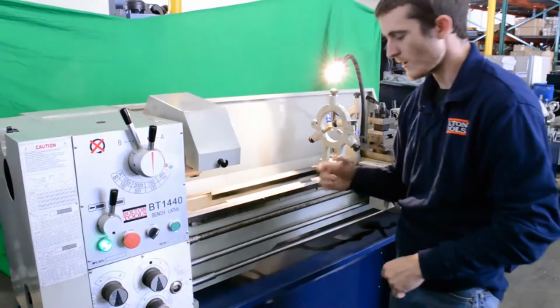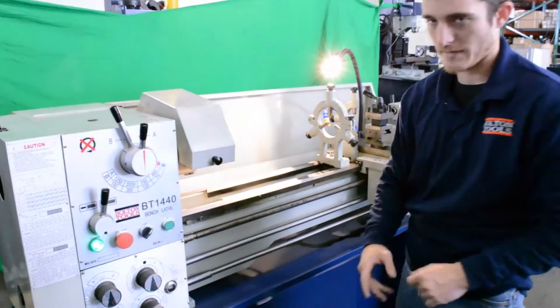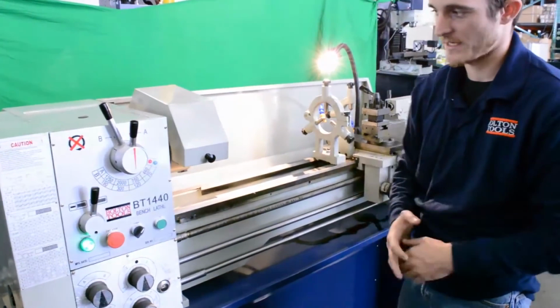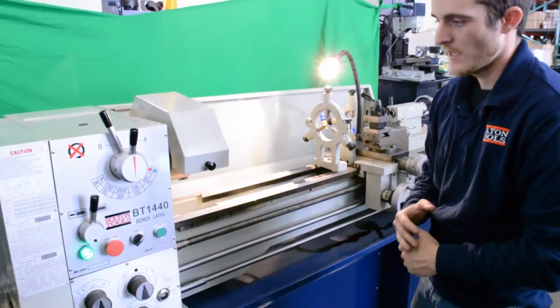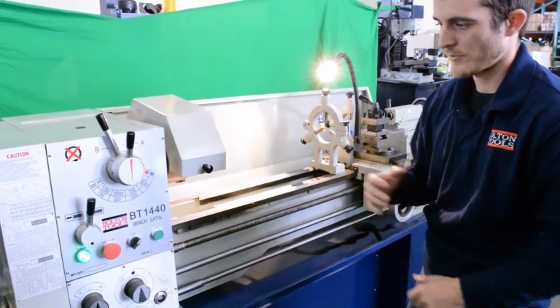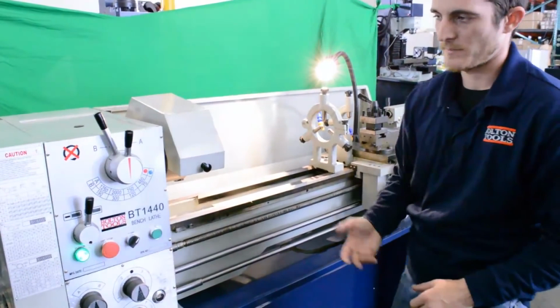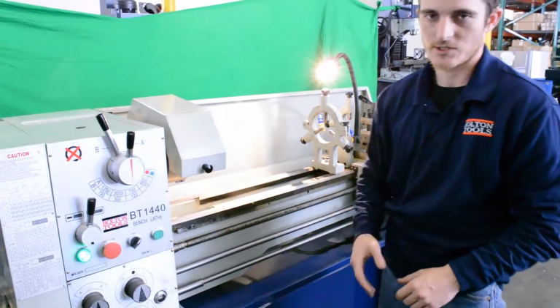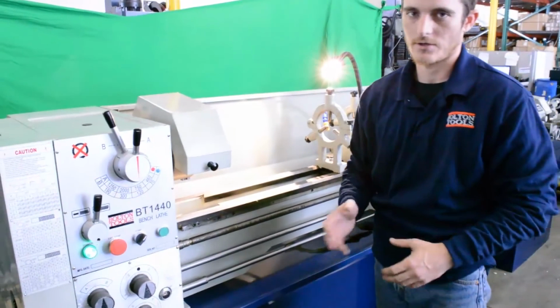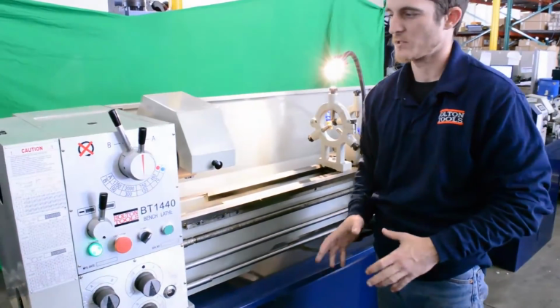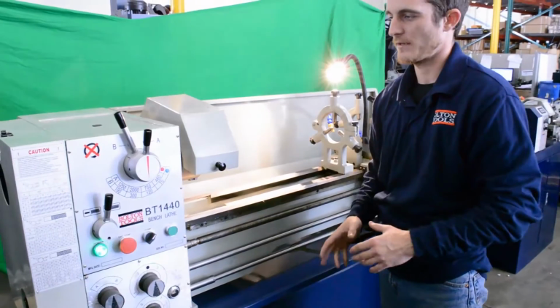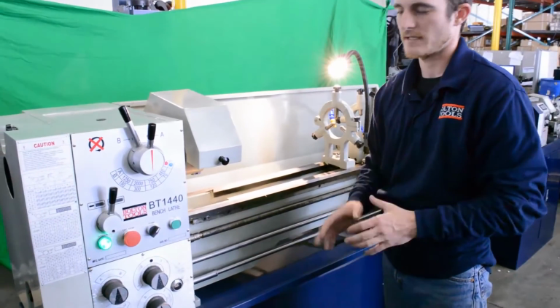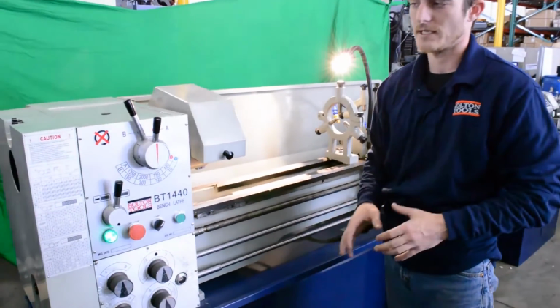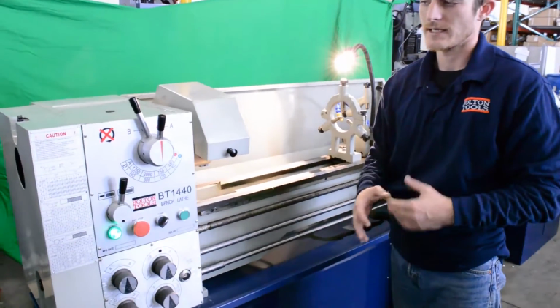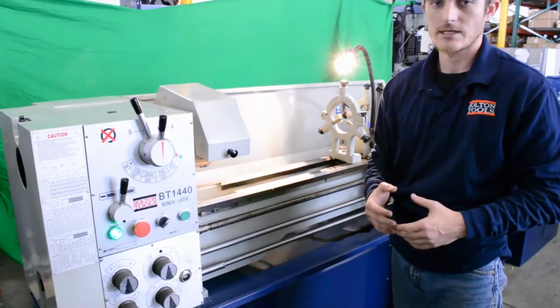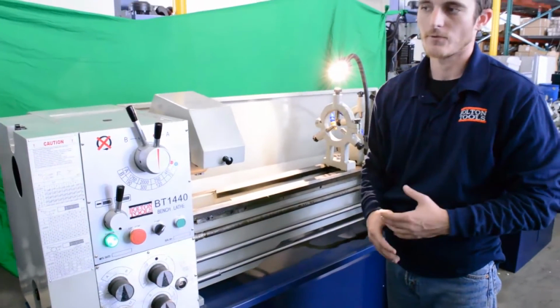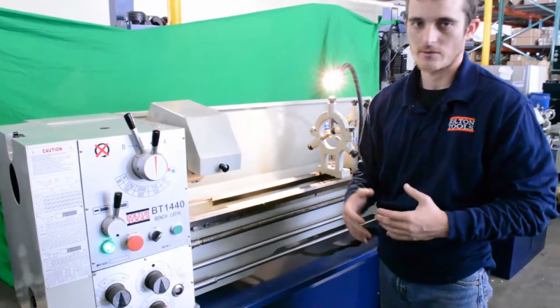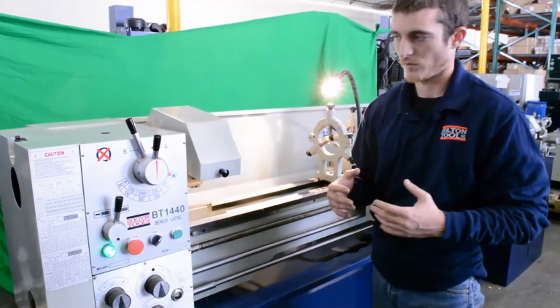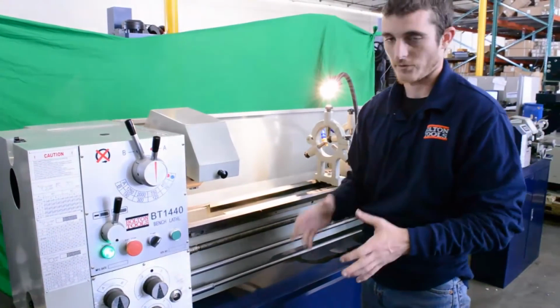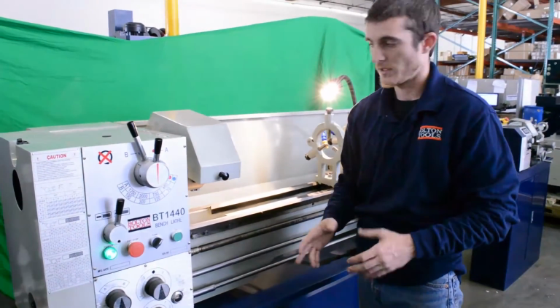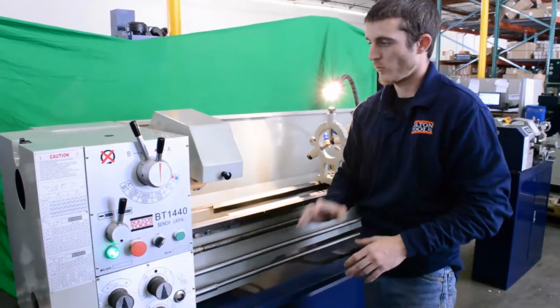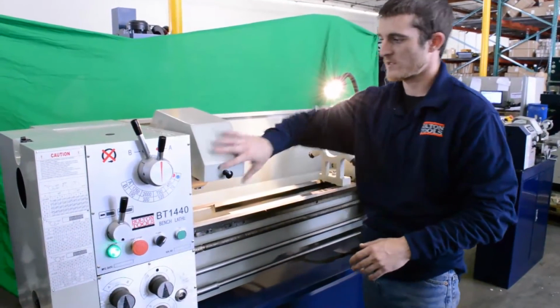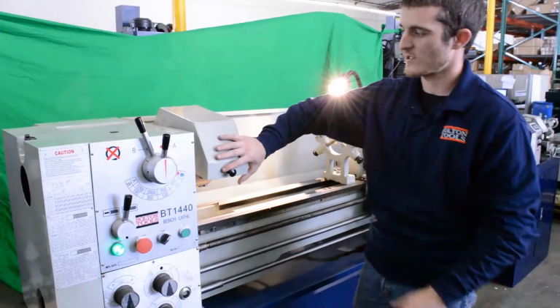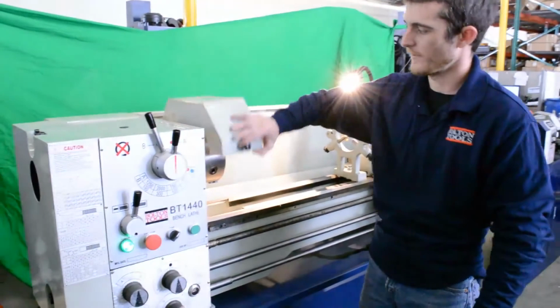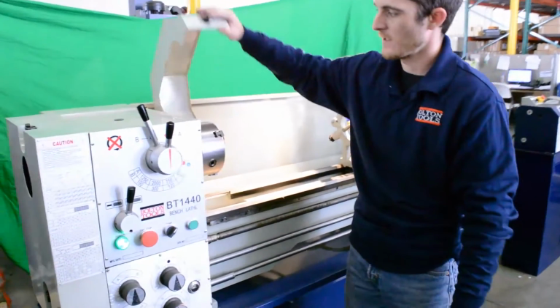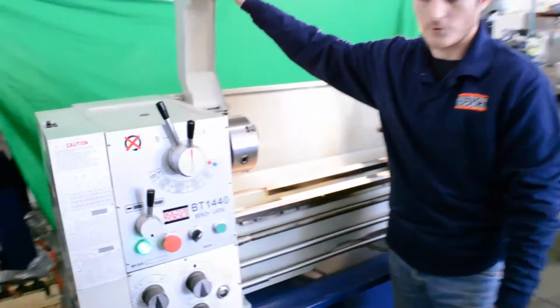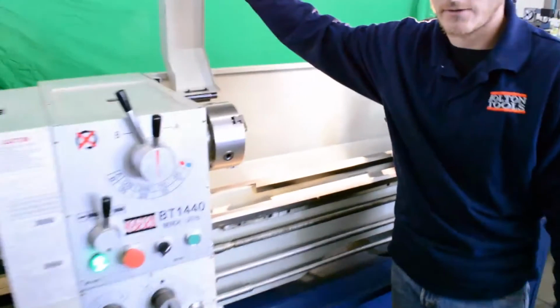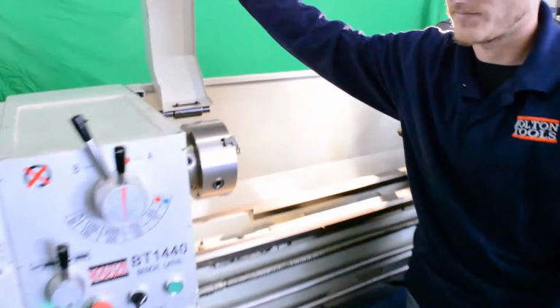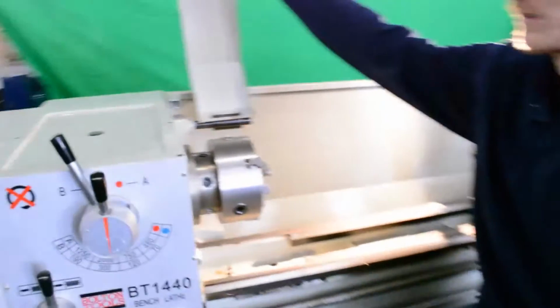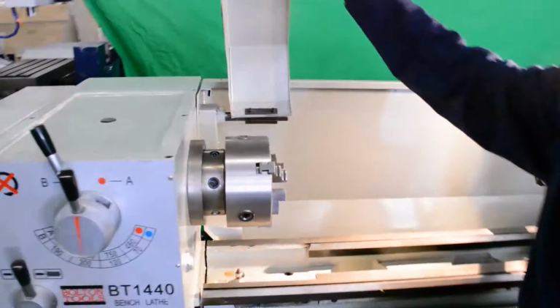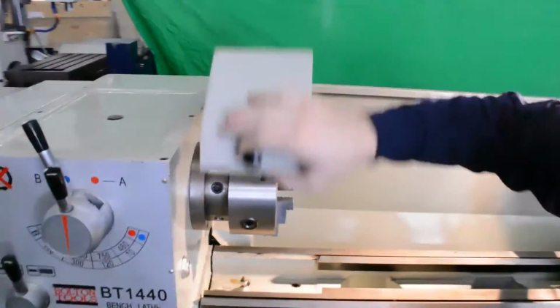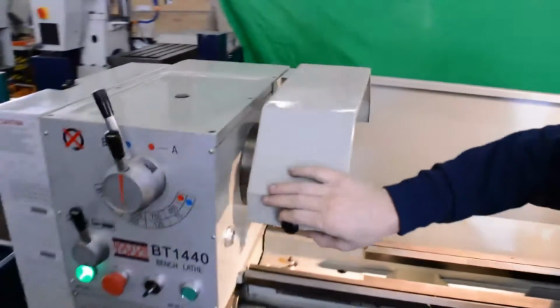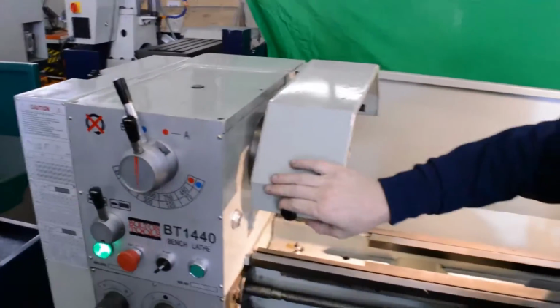There are three limit switches on this machine that need to be engaged before the machine will turn on. The first limit switch is here for your chuck cover. The chuck cover needs to be down fully.